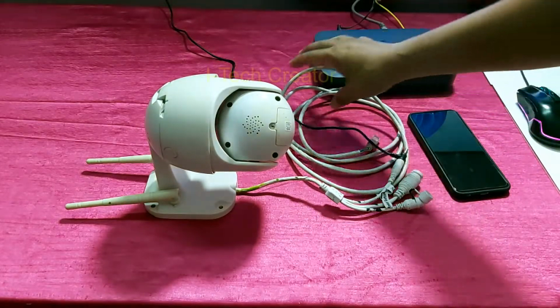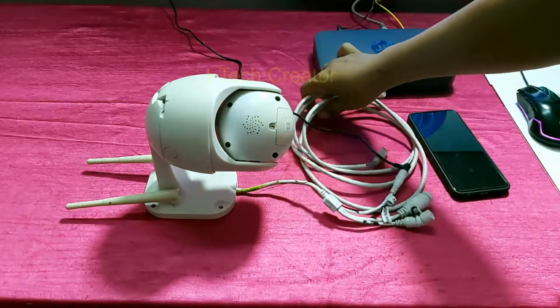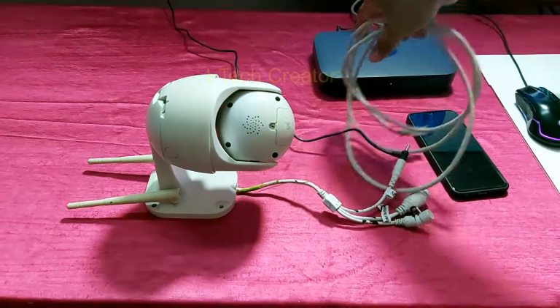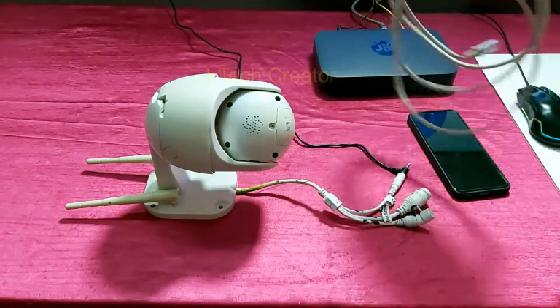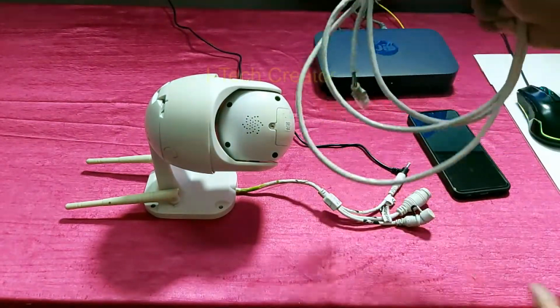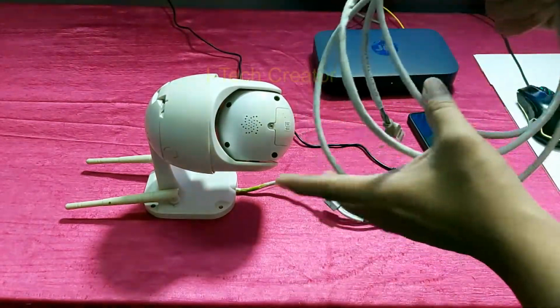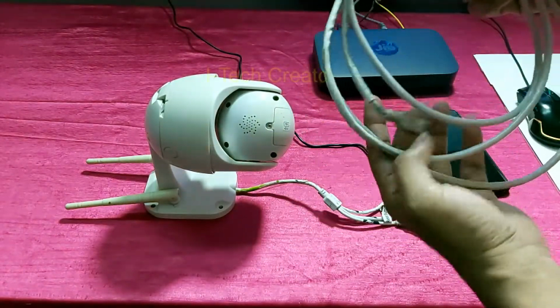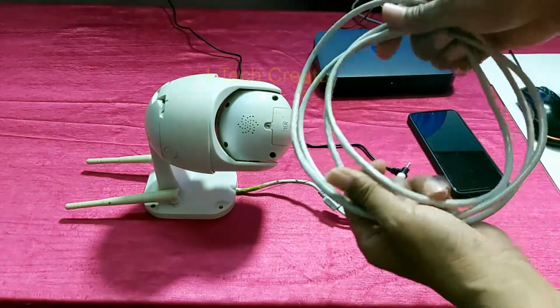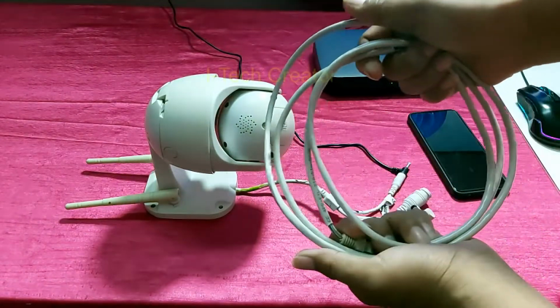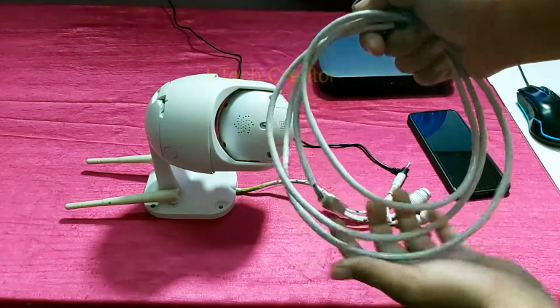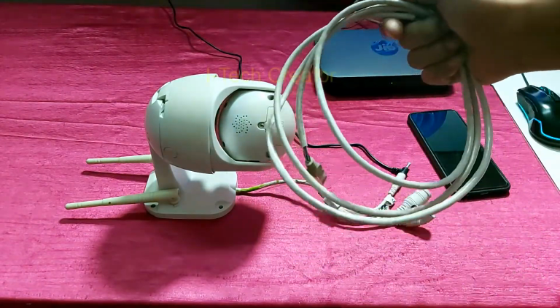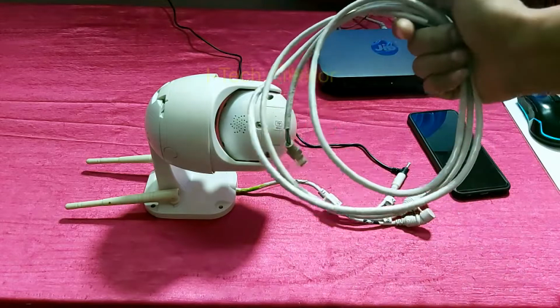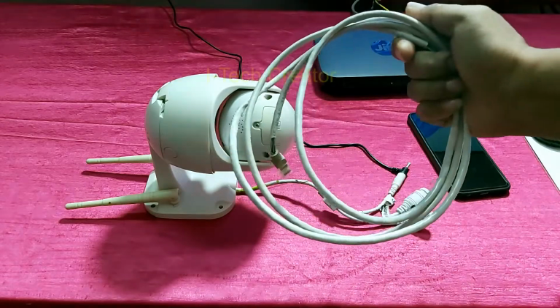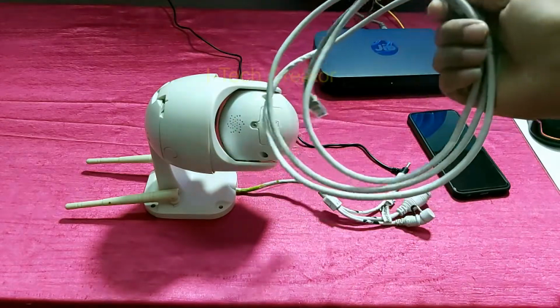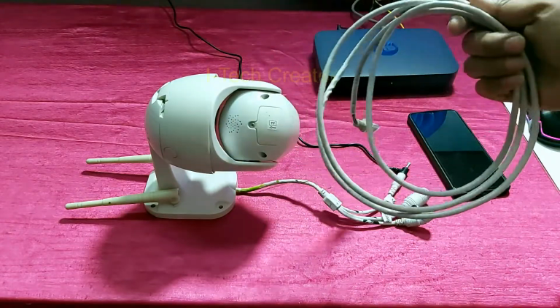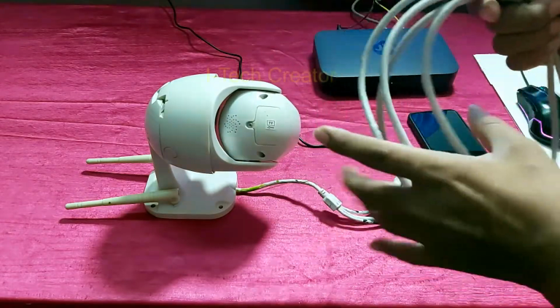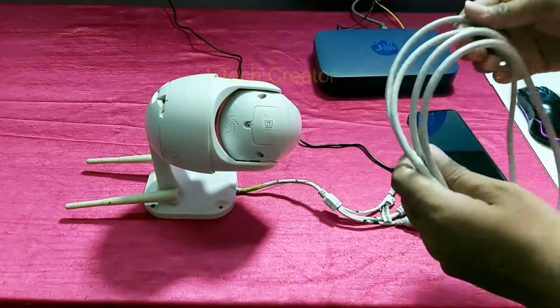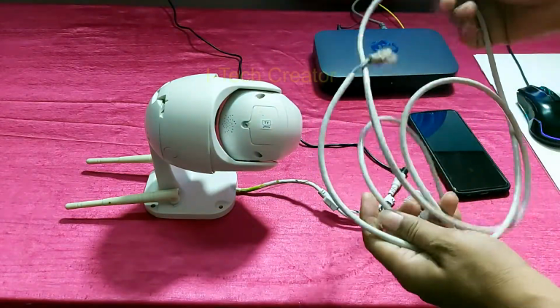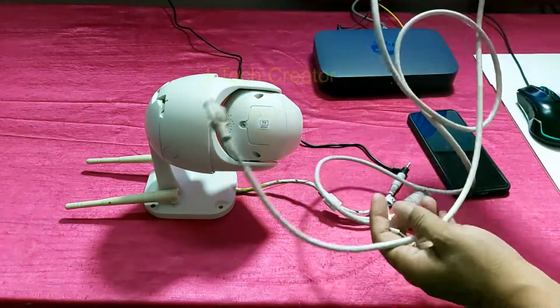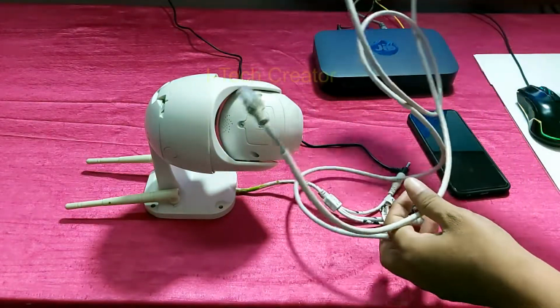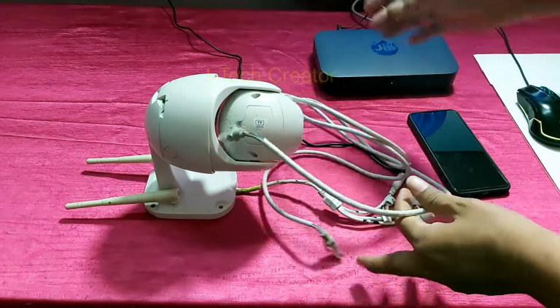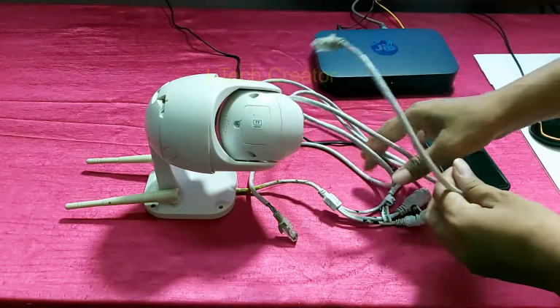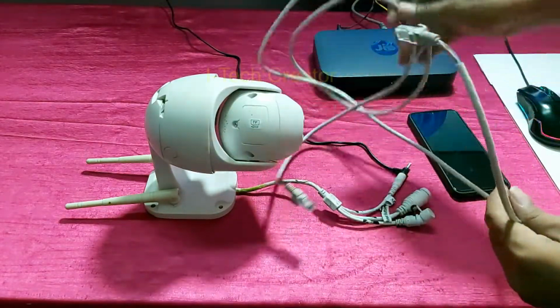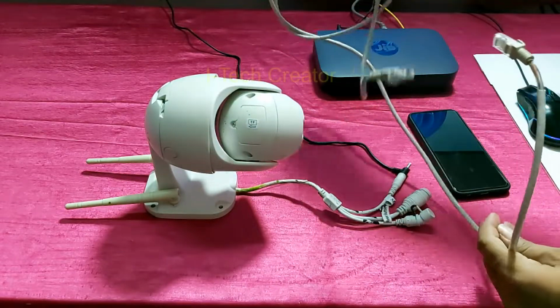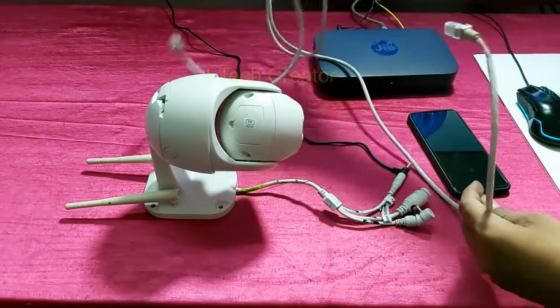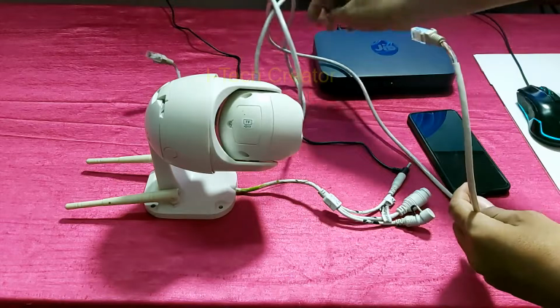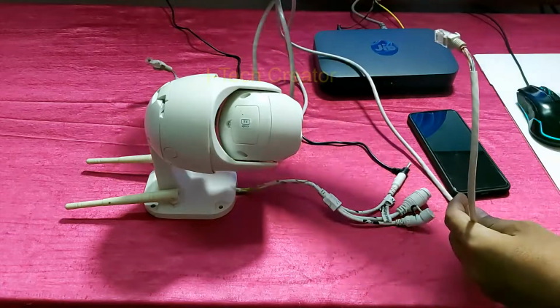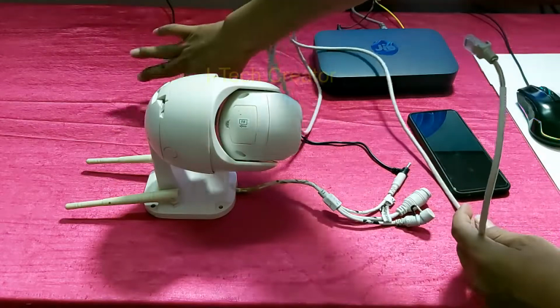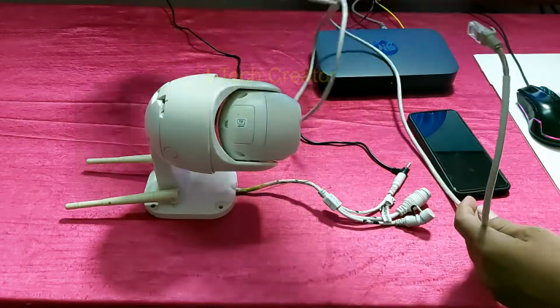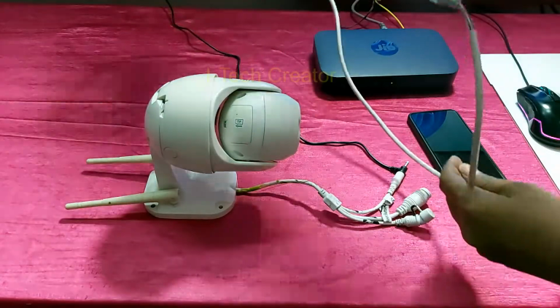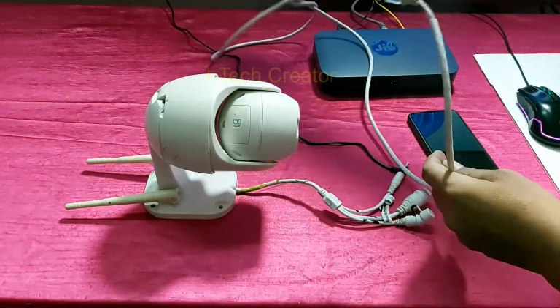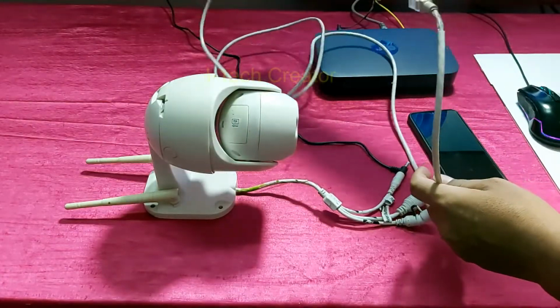Now this is the LAN CAT6 cable. I have a G5R router, so I will connect with this G5R.